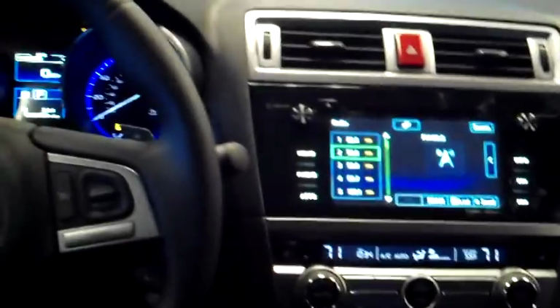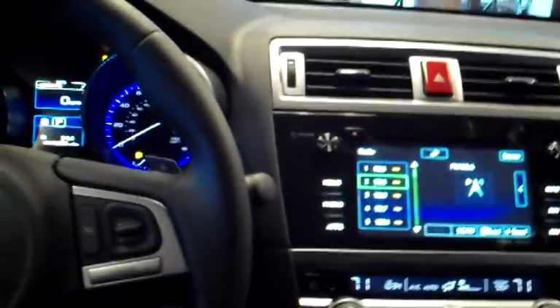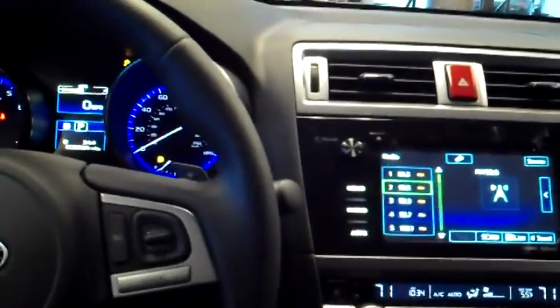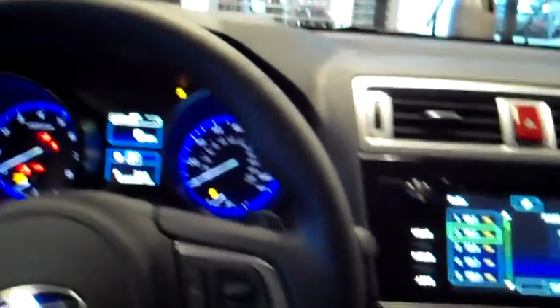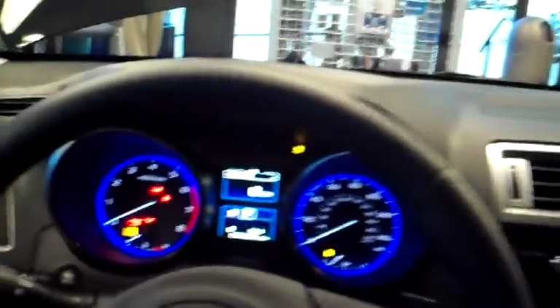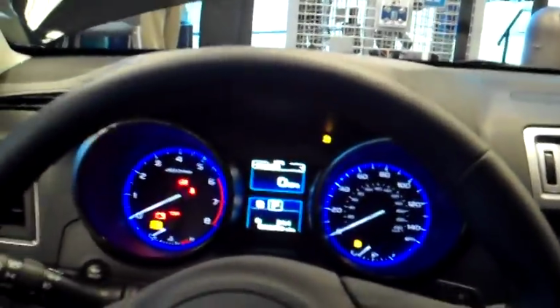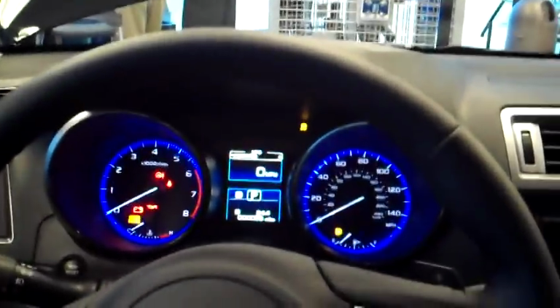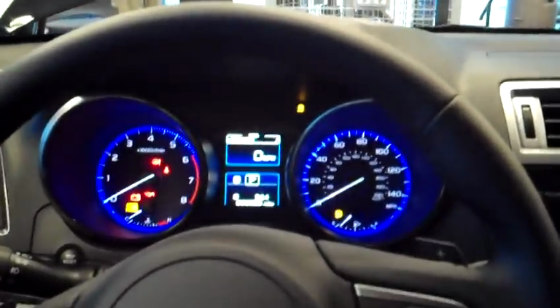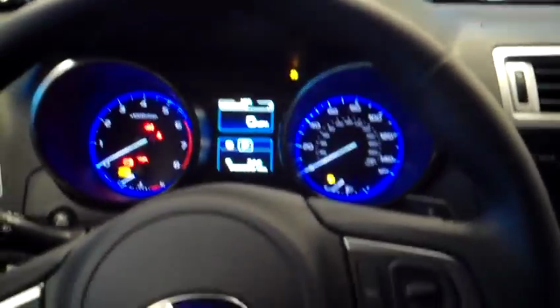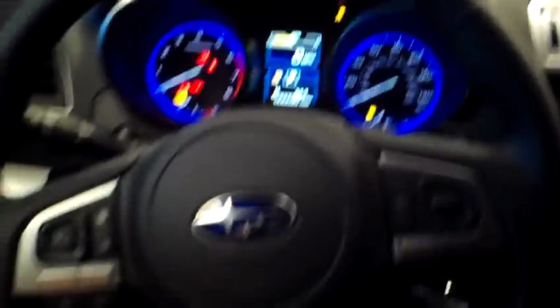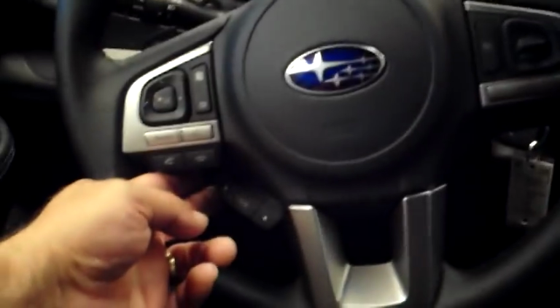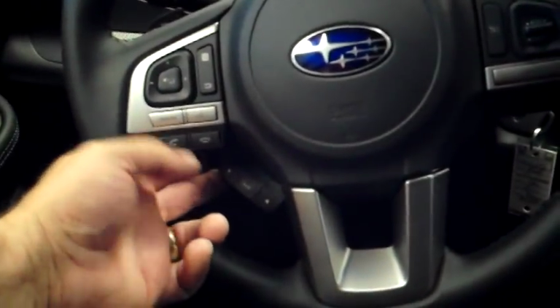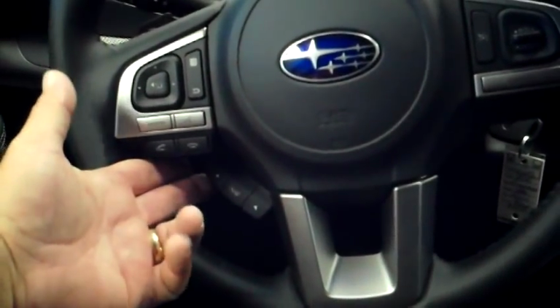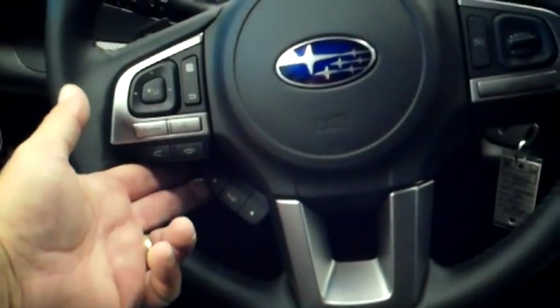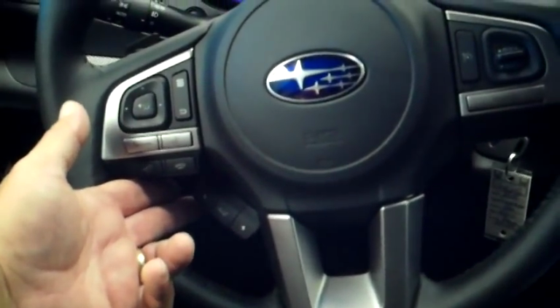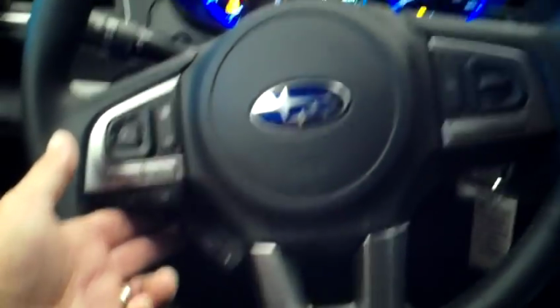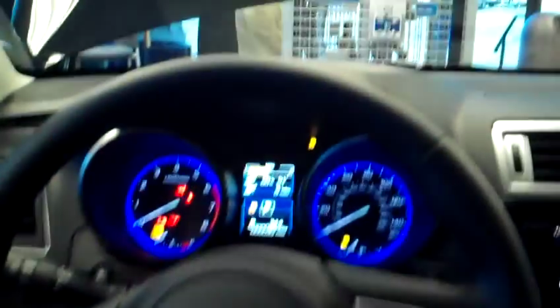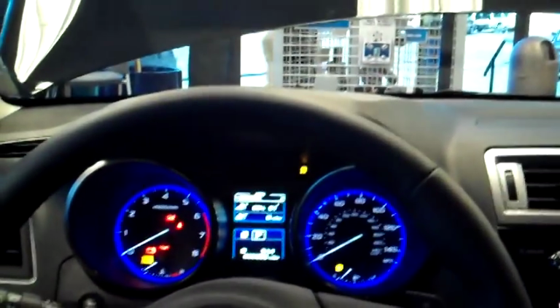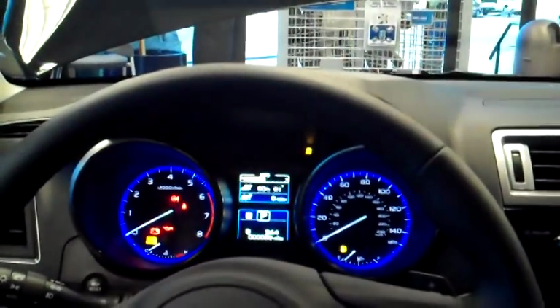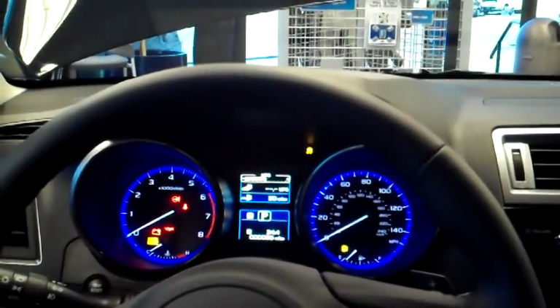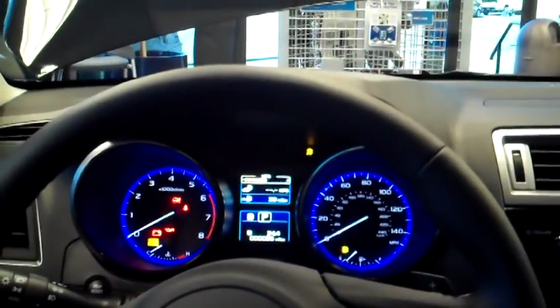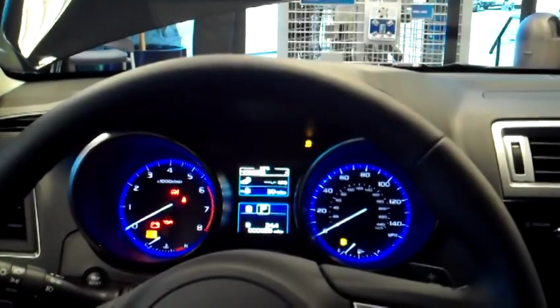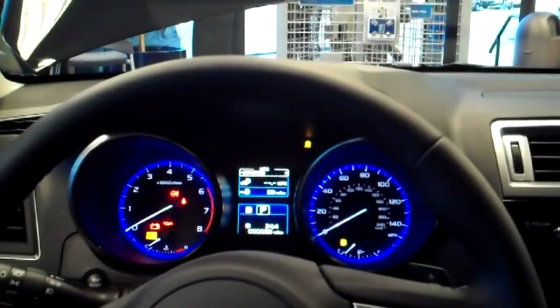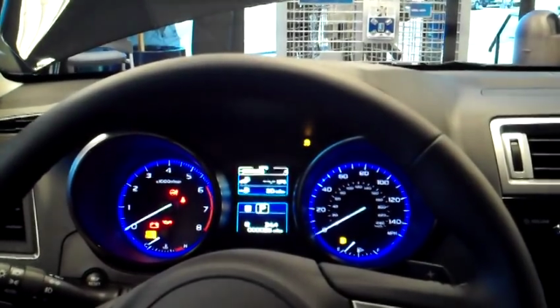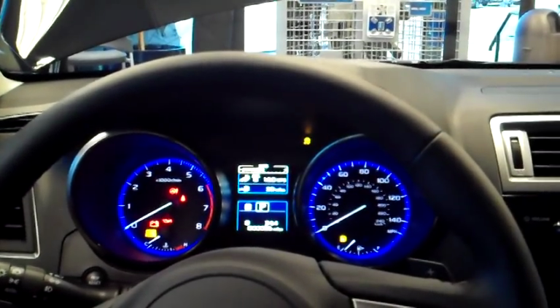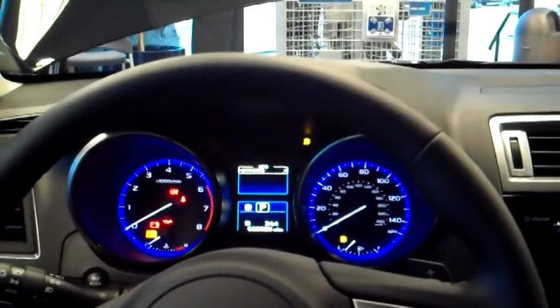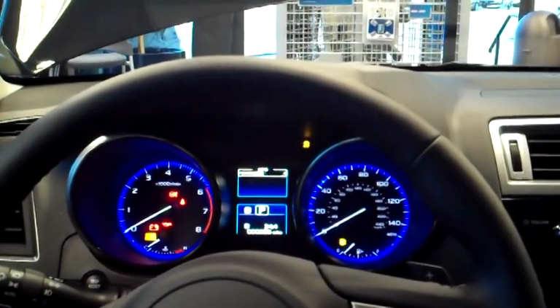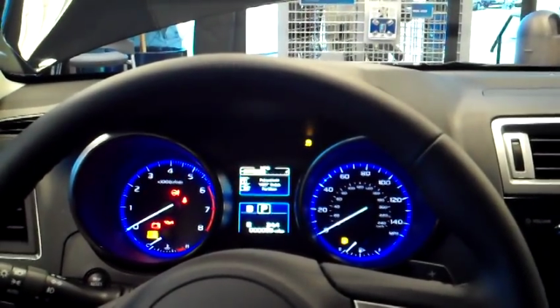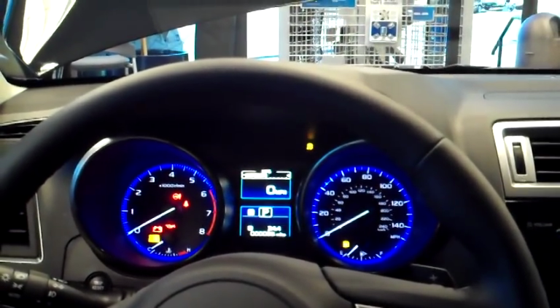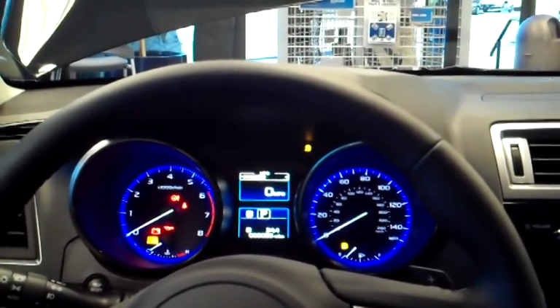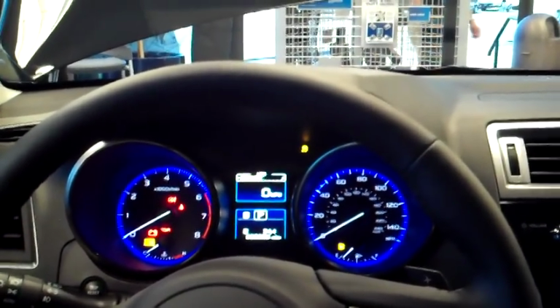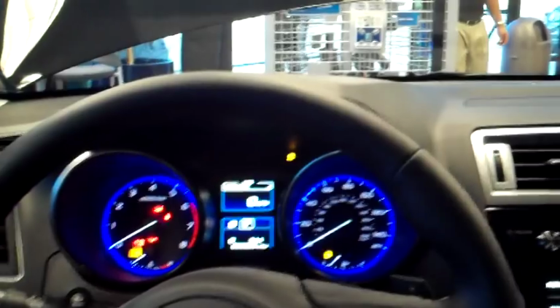We've moved the fuel economy information down to the center of the instrument cluster, and you access that with these switches here so you can just scan down next to your speedometer. We also have the option now for a digital speedometer.